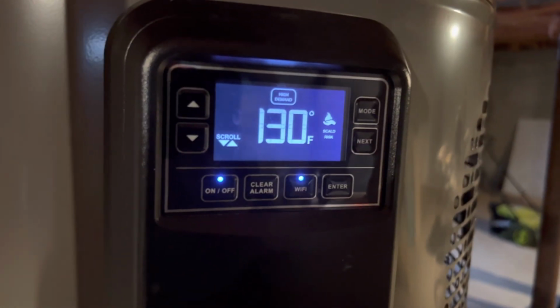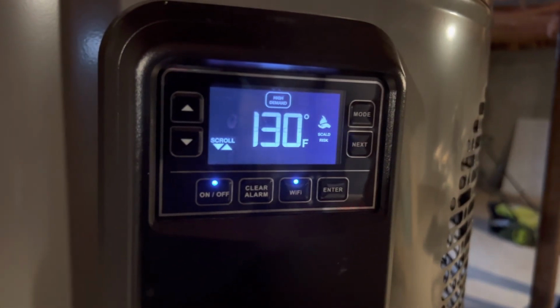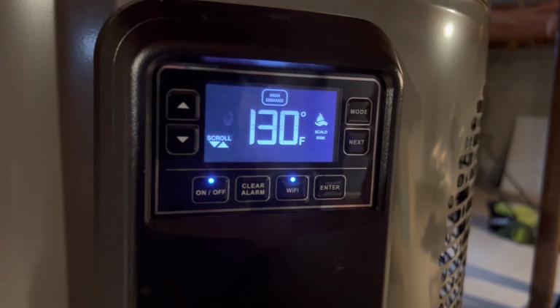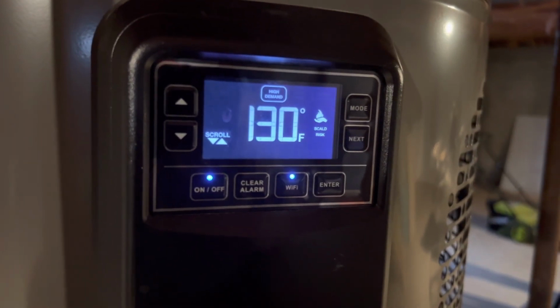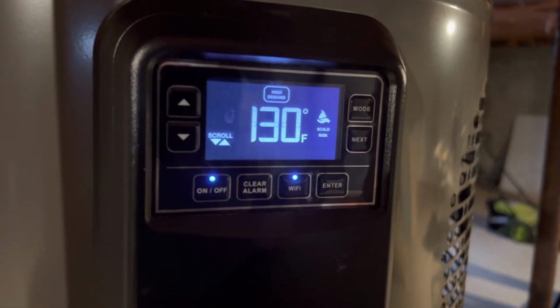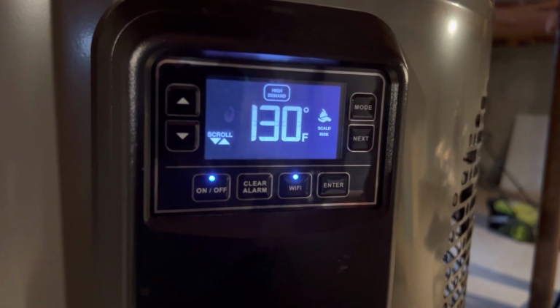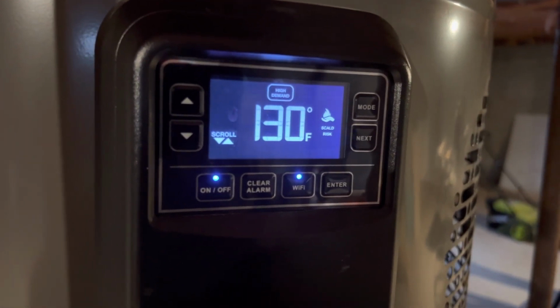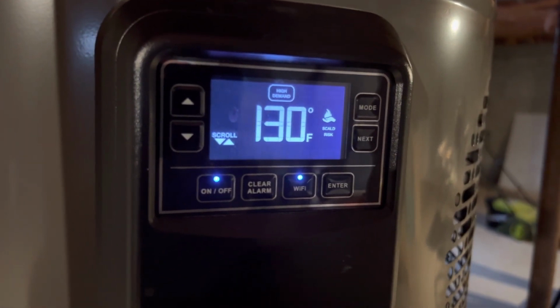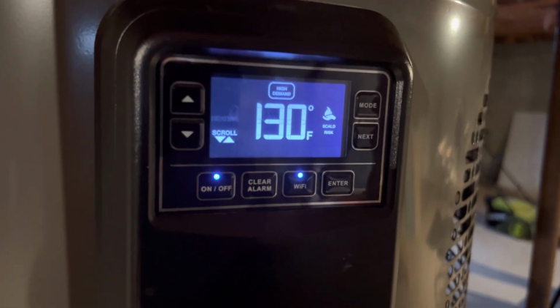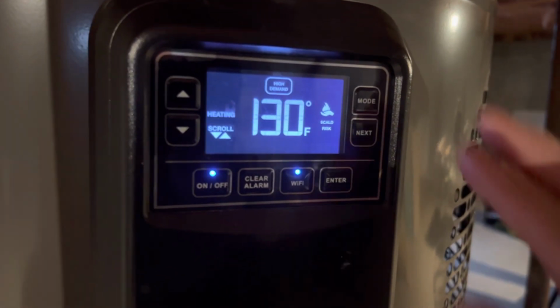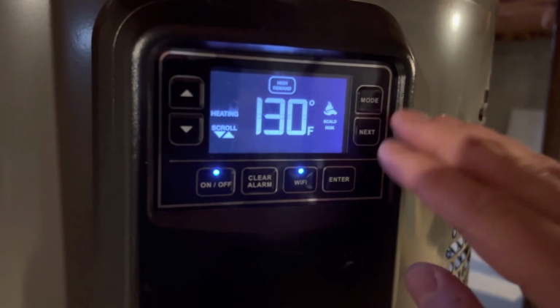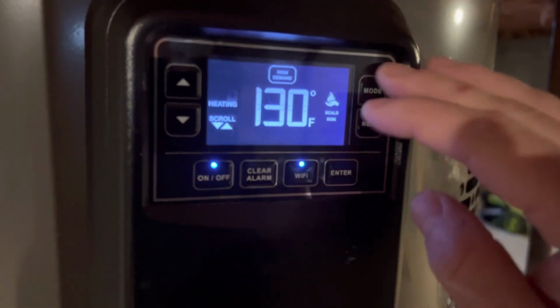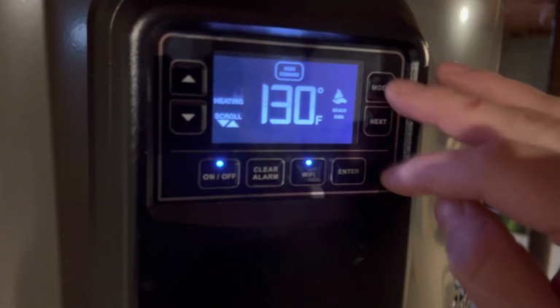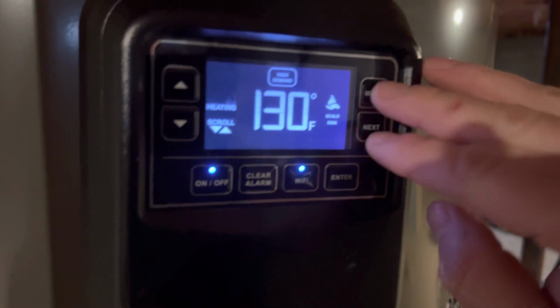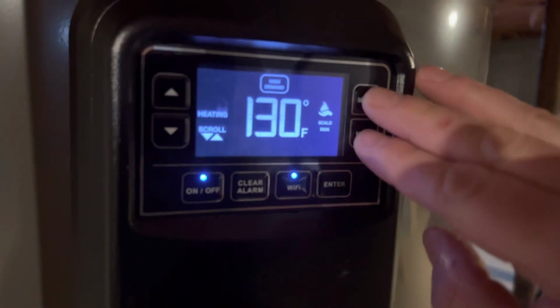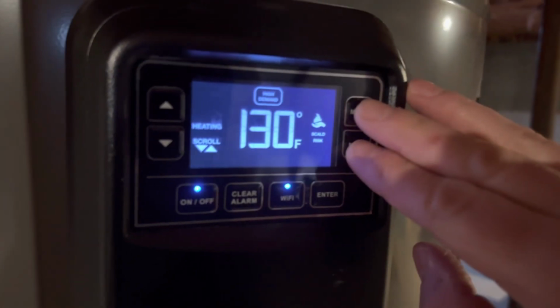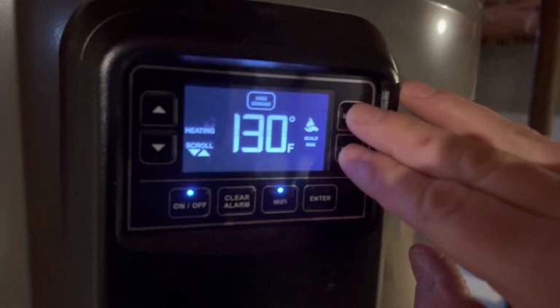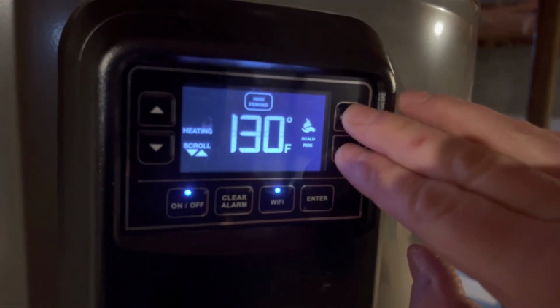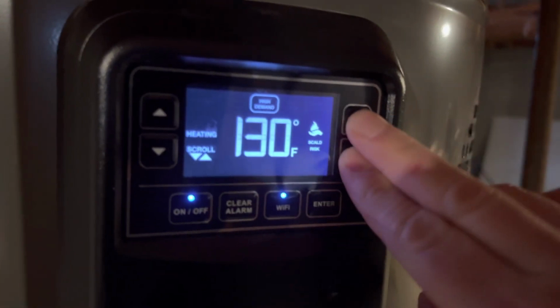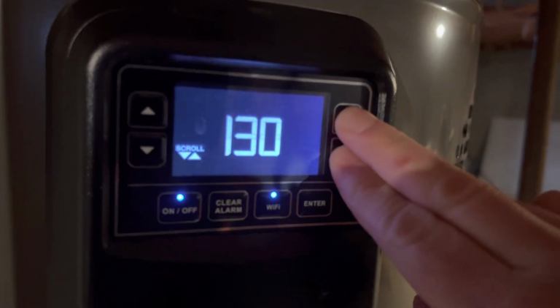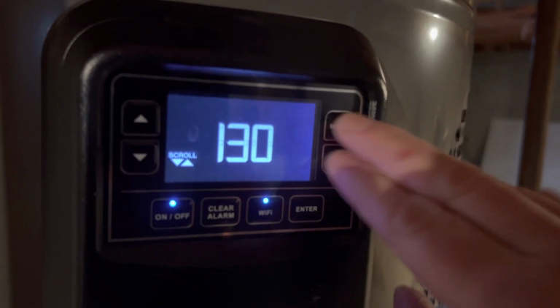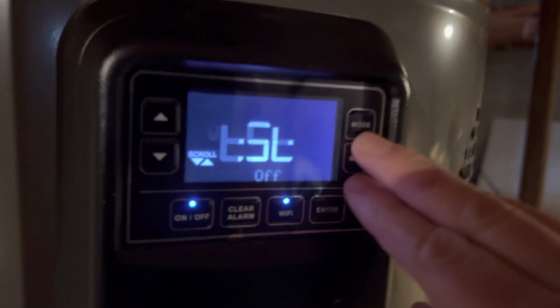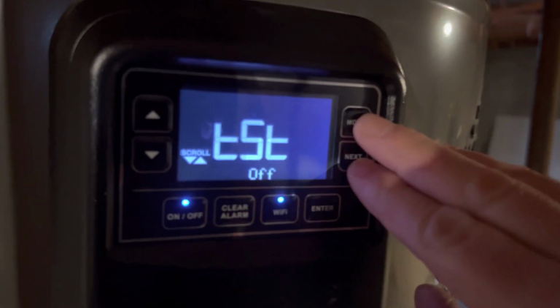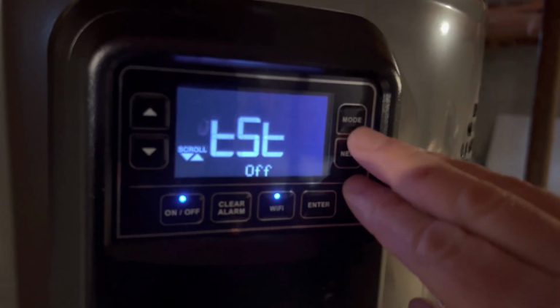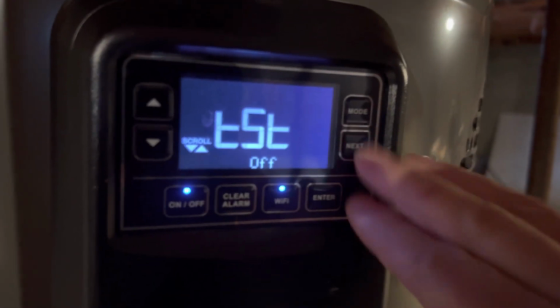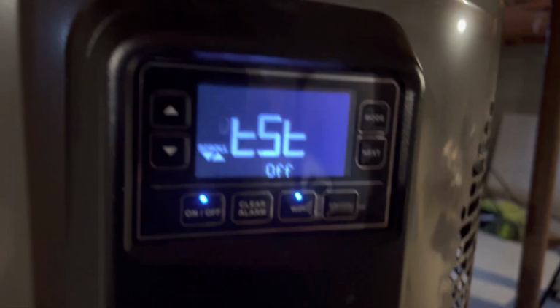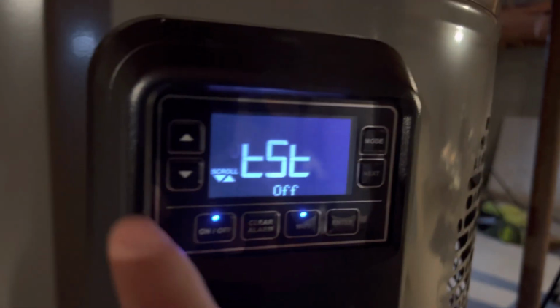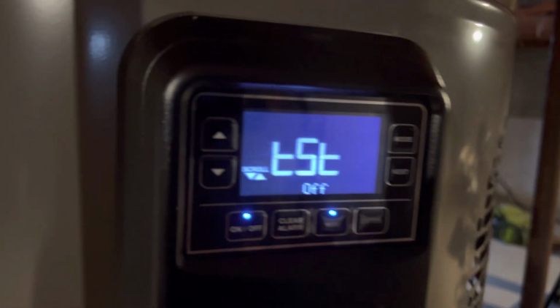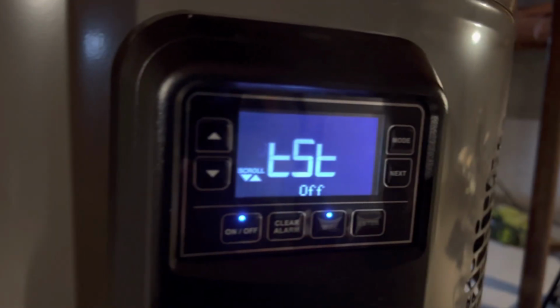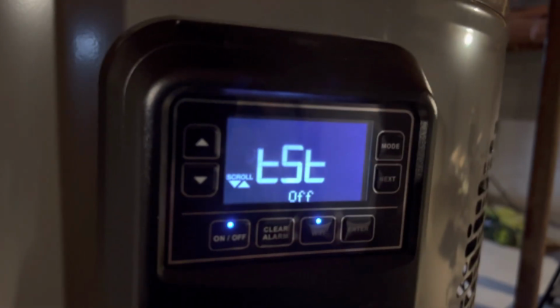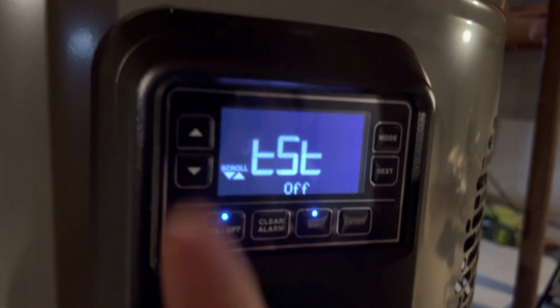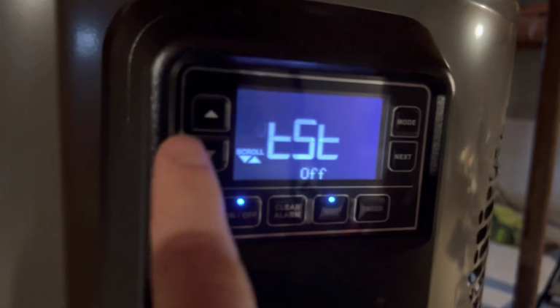To get into test mode, you will press the Mode and the Next button at the same time, and then press the up arrow.